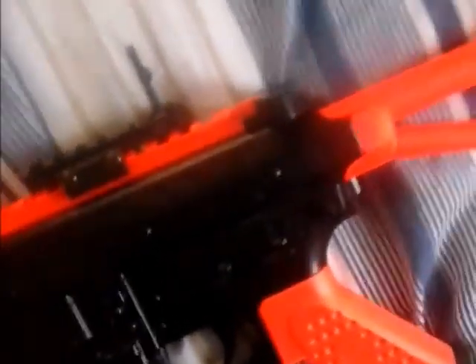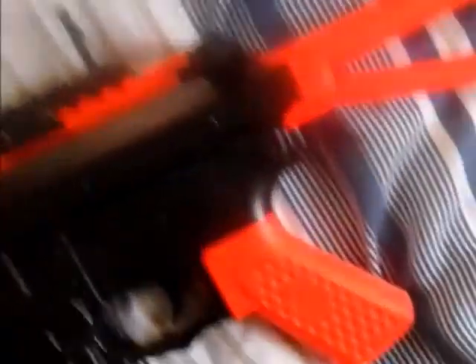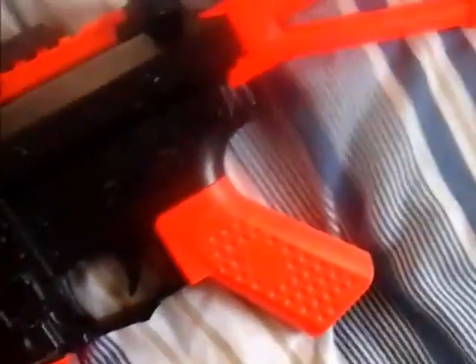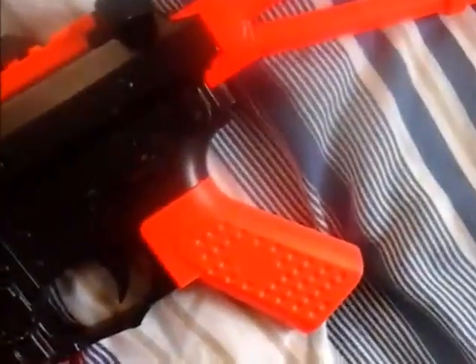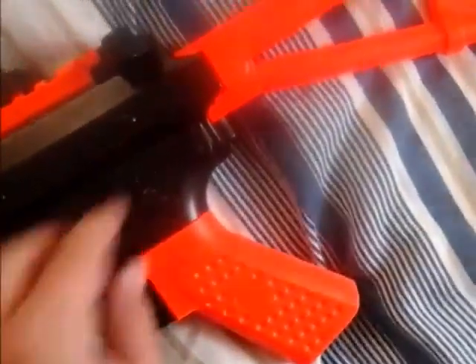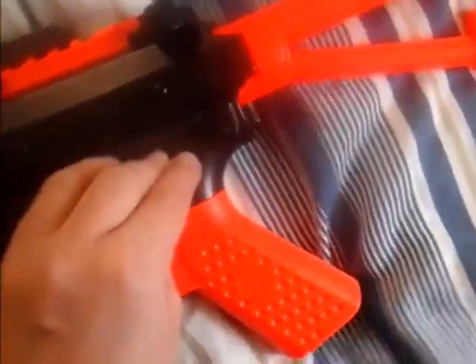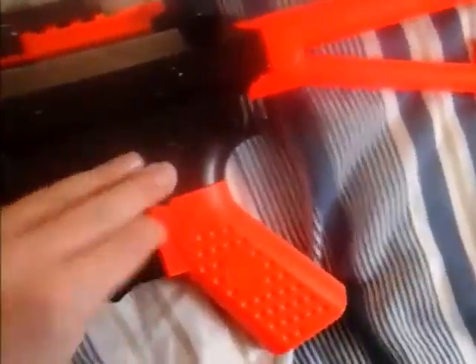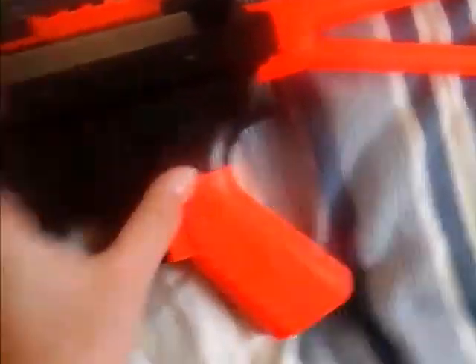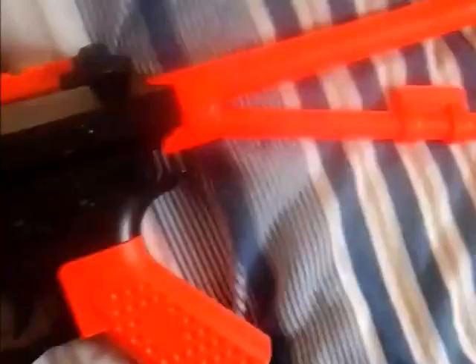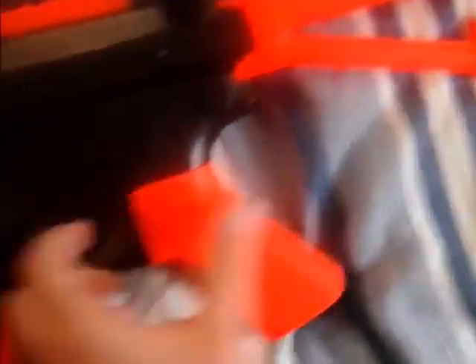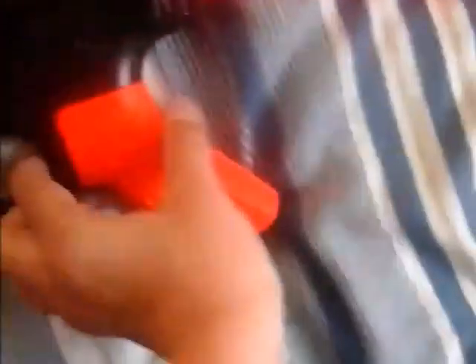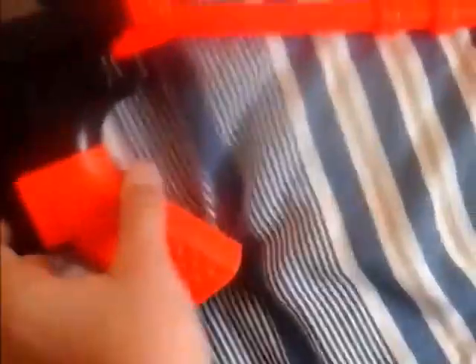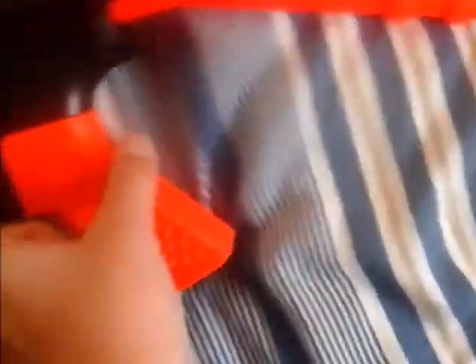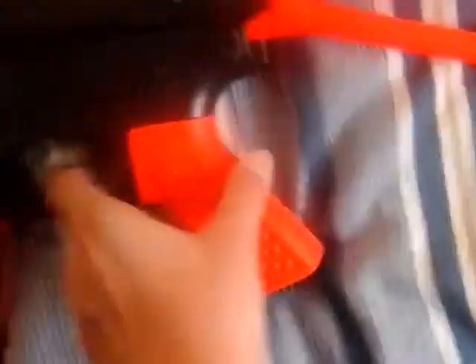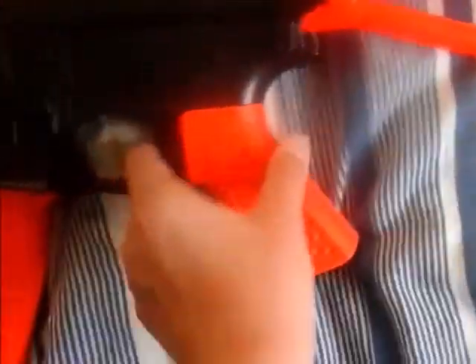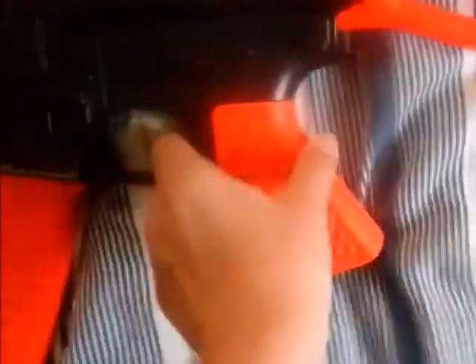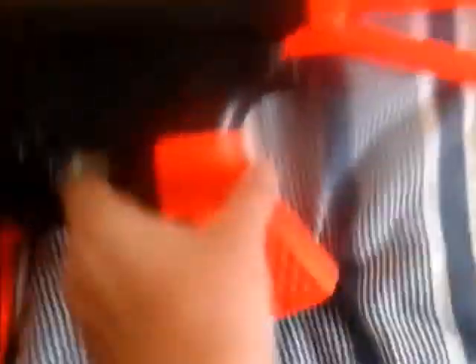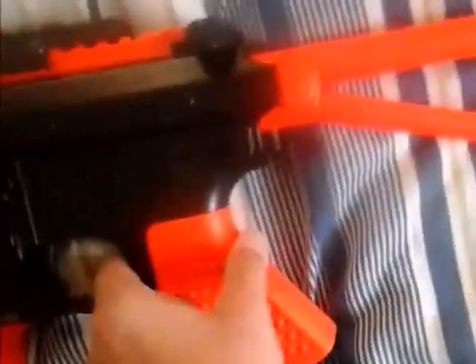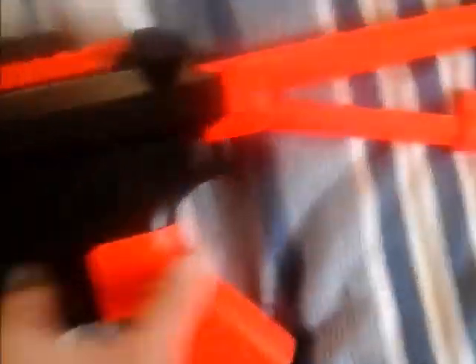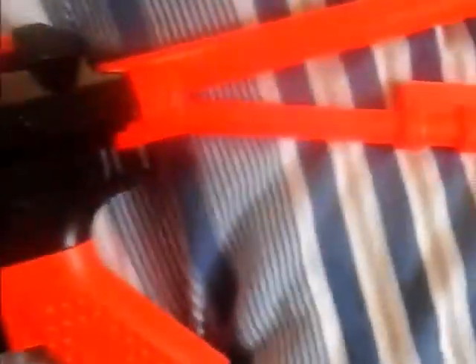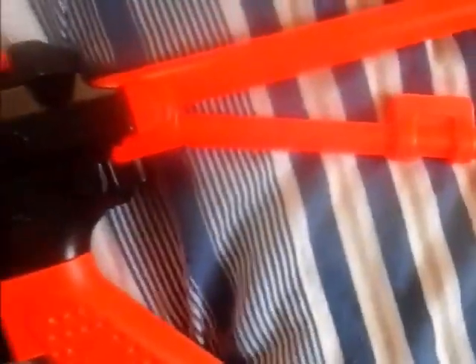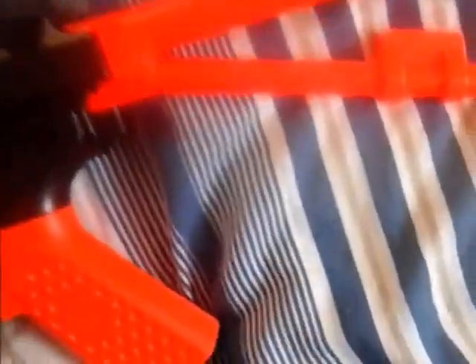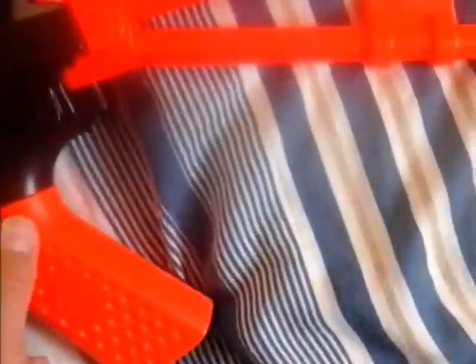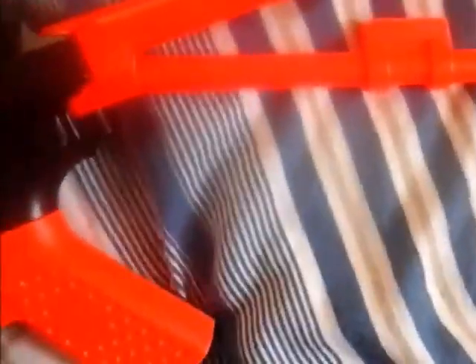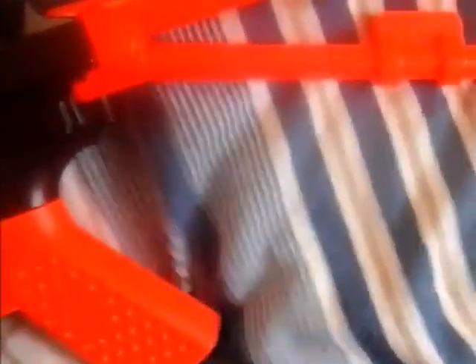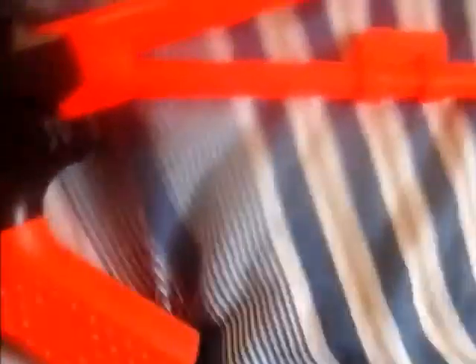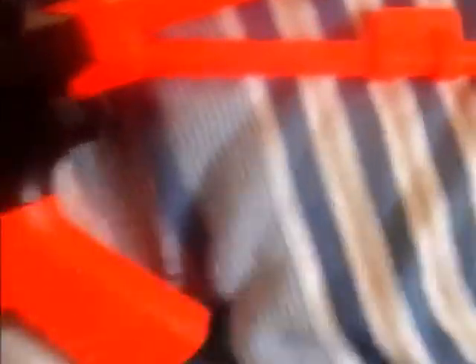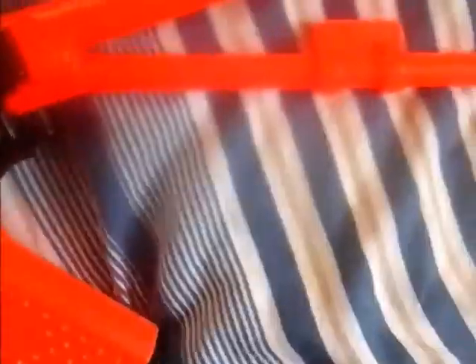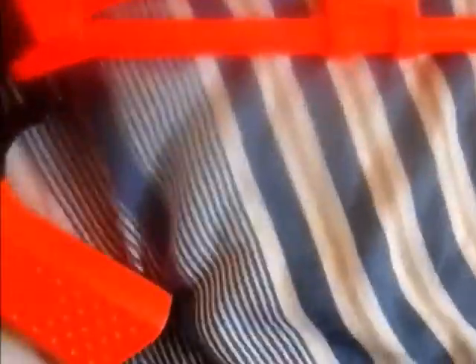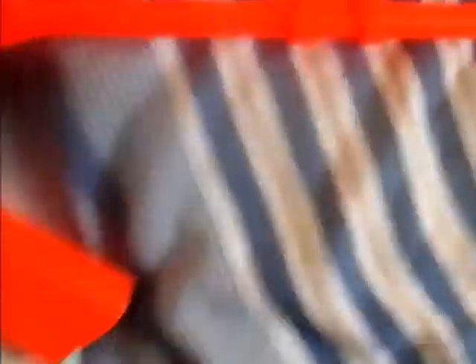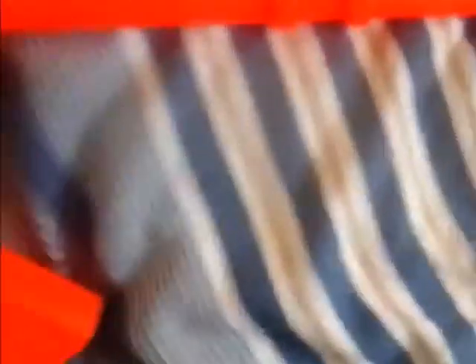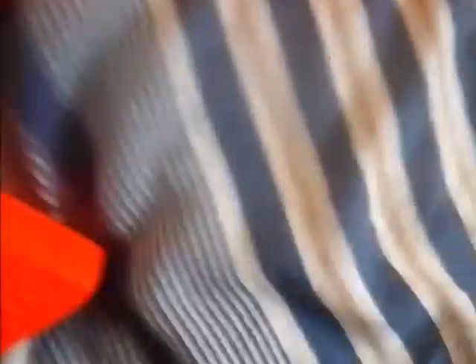You can tell it's unloaded when it's set to fire because the trigger is really easy to pull back. But when it's loaded it's kind of locked — there's resistance, like a safety.